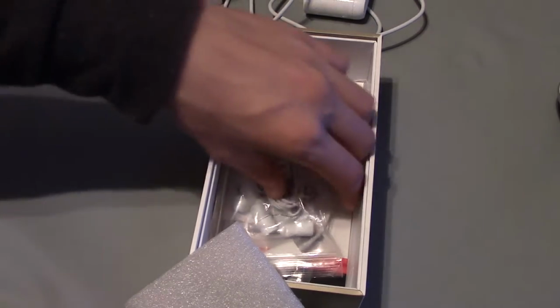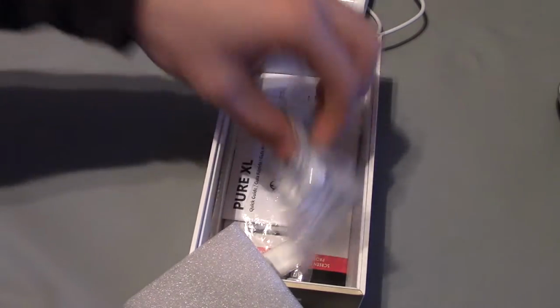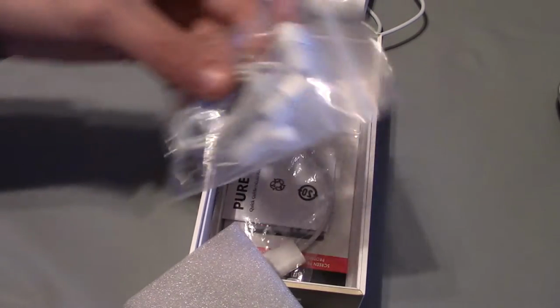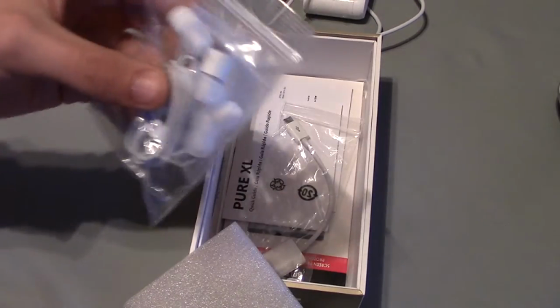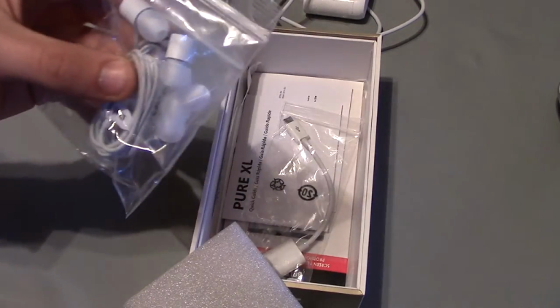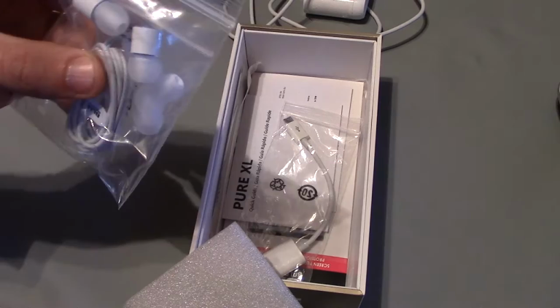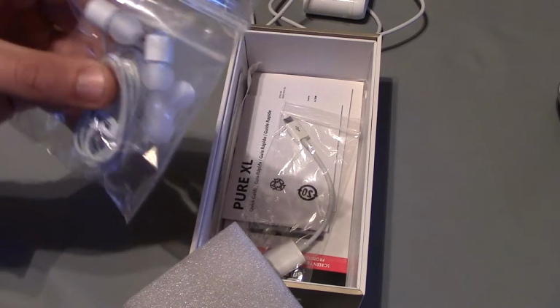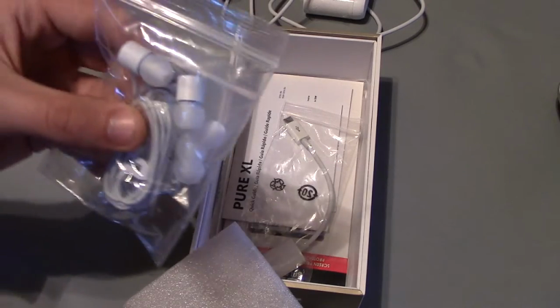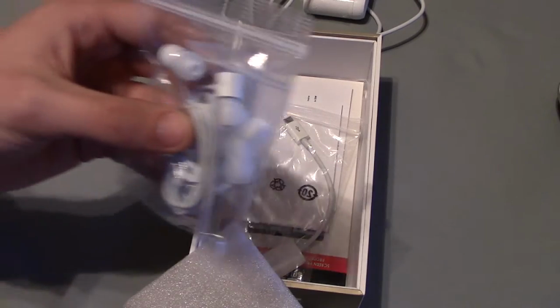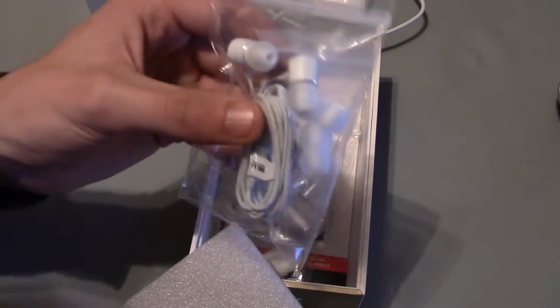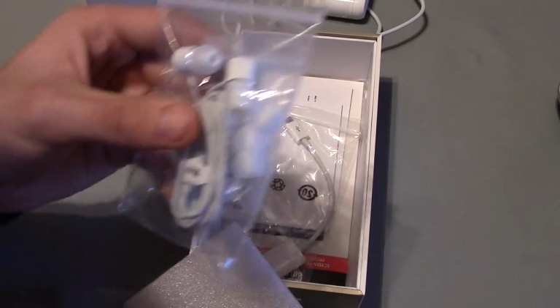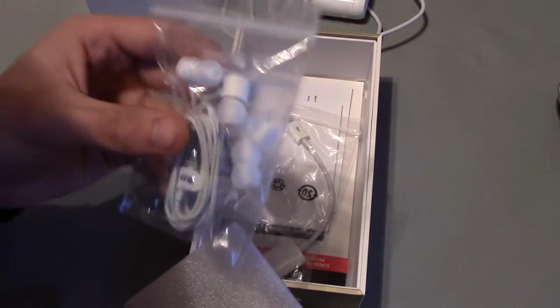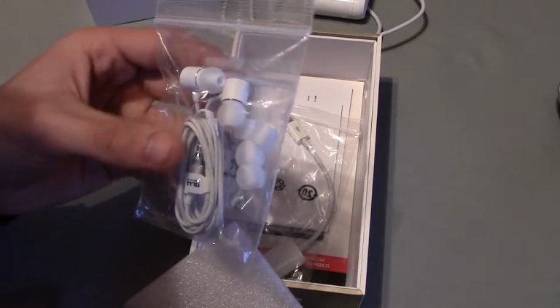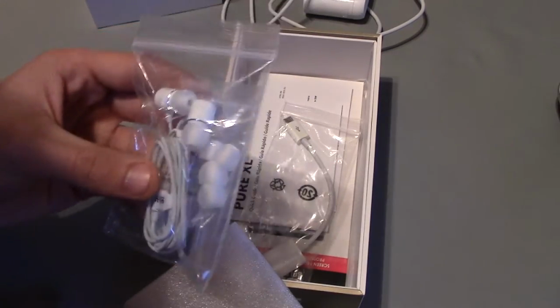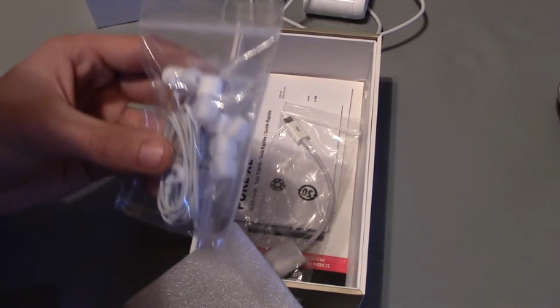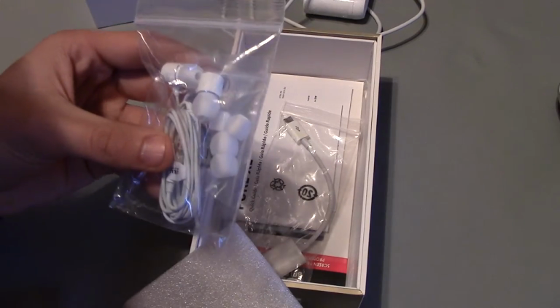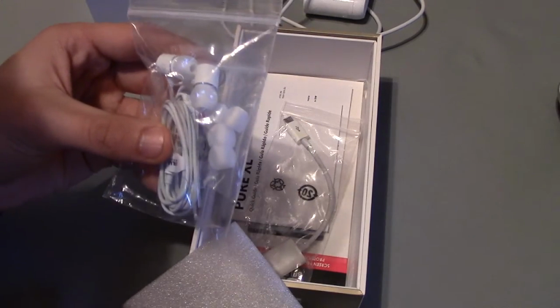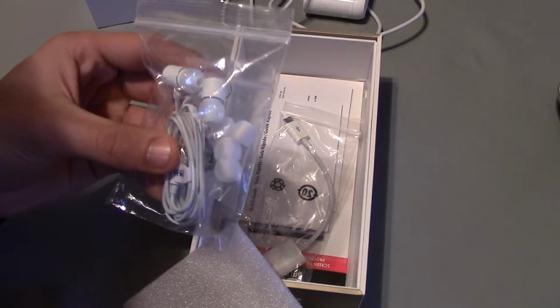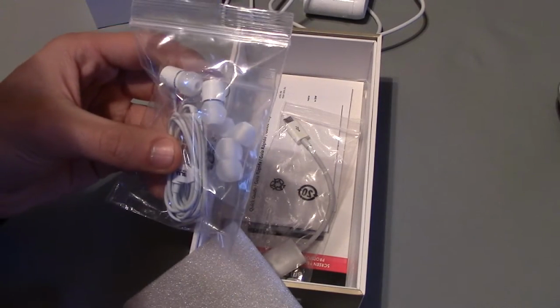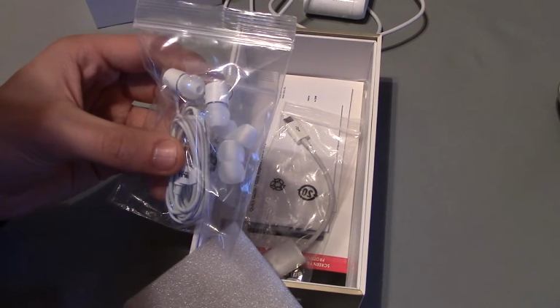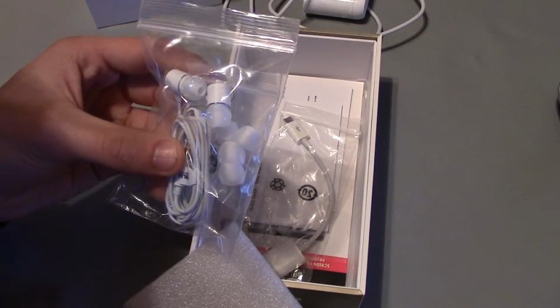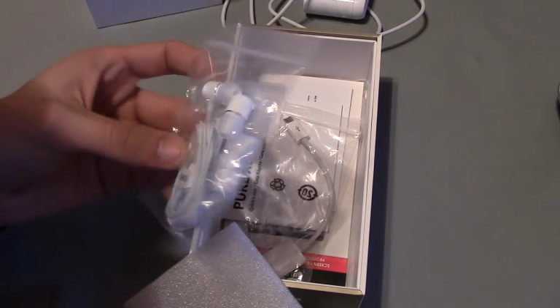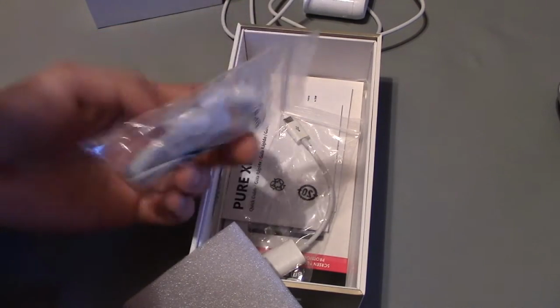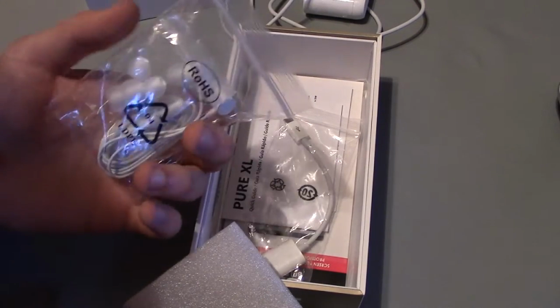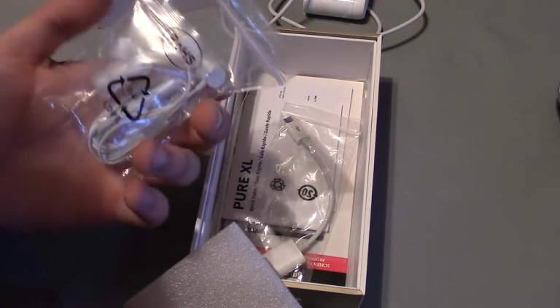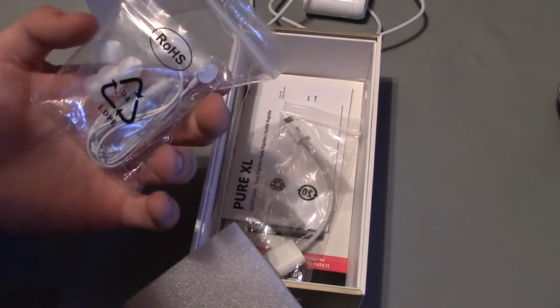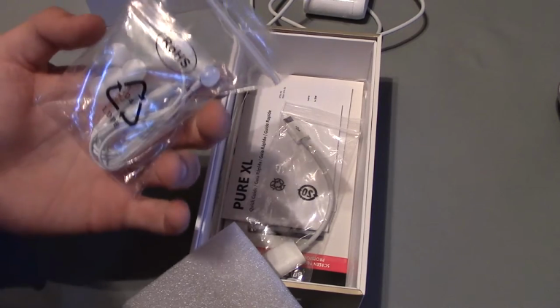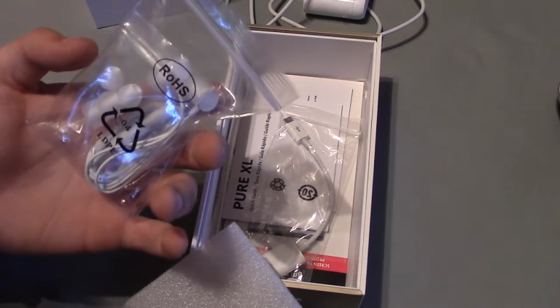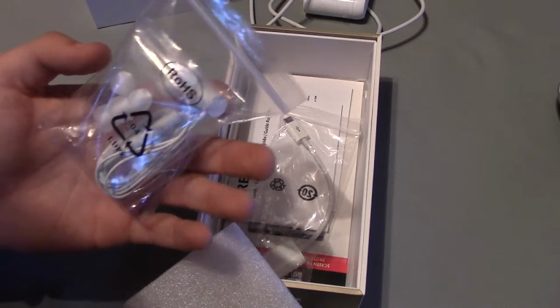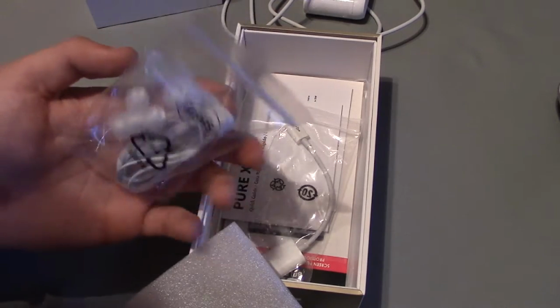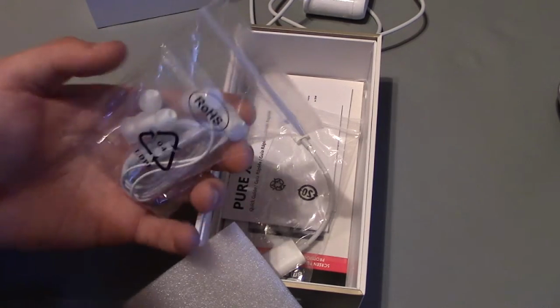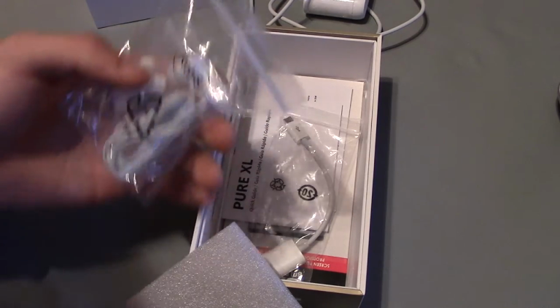It comes with headphones. Apparently these headphones are well worth it — my friends recommend using them — but I'm still stuck on Apple iPhone headphones.